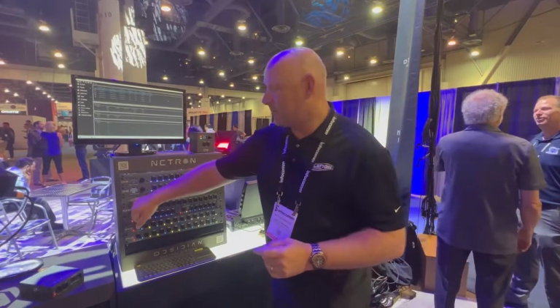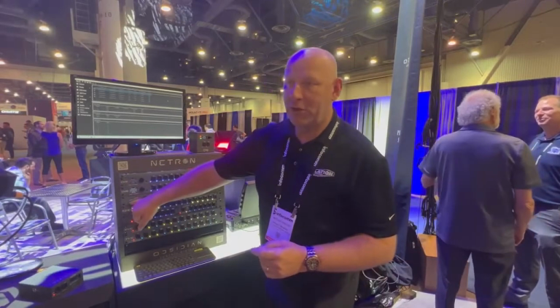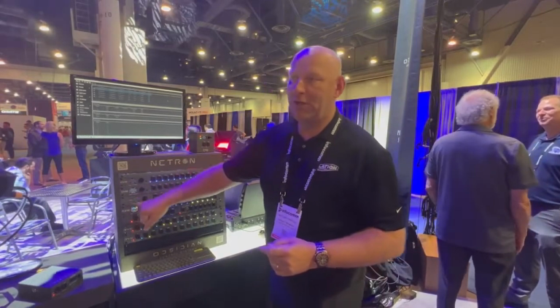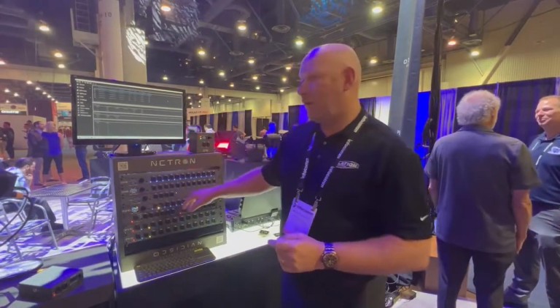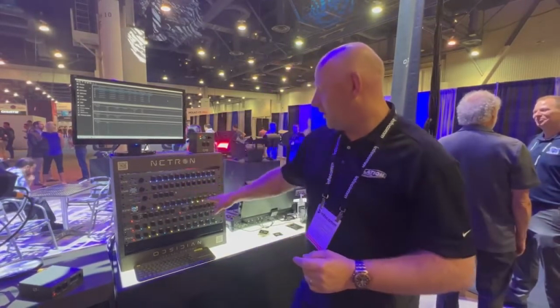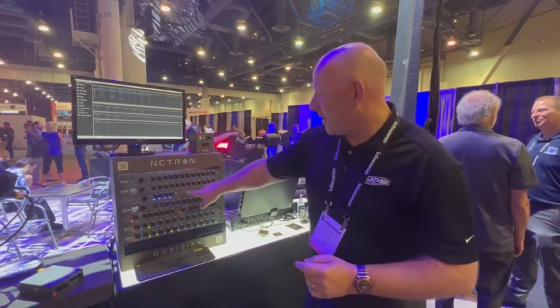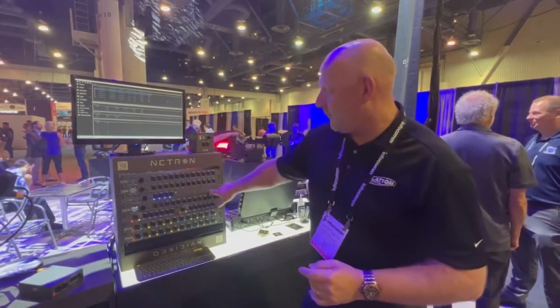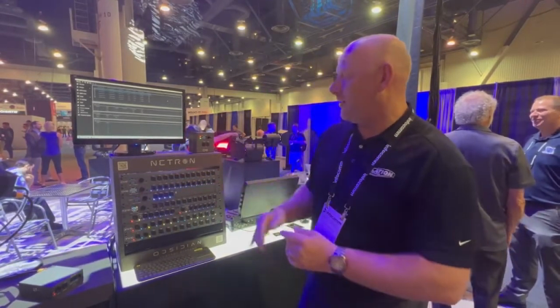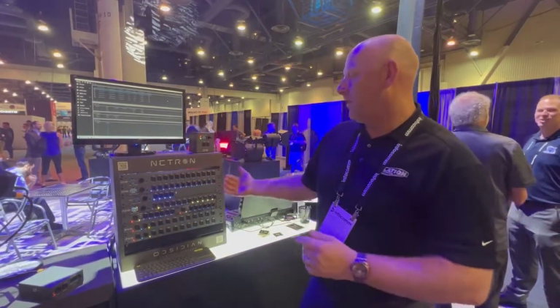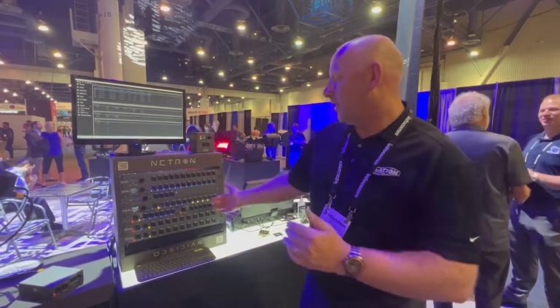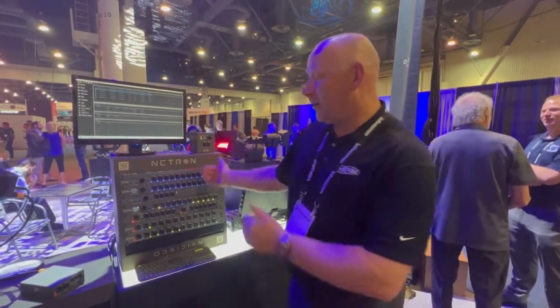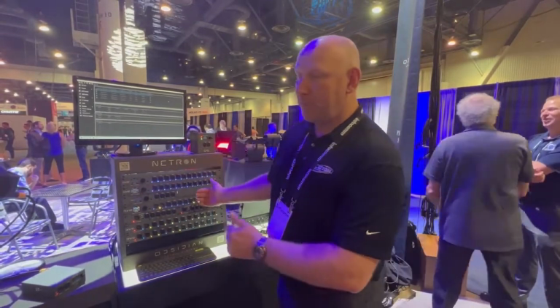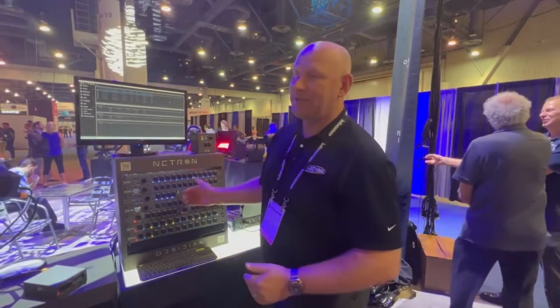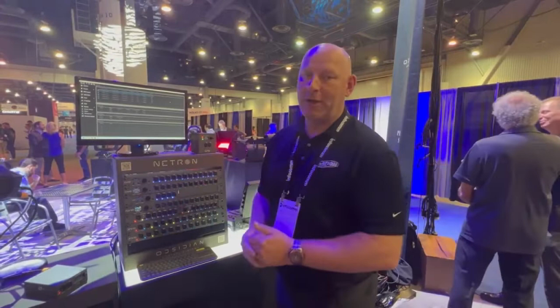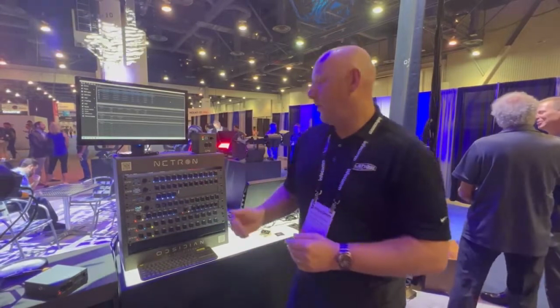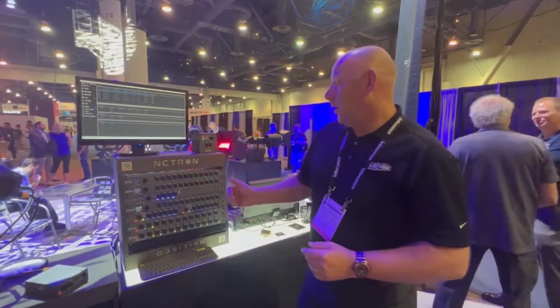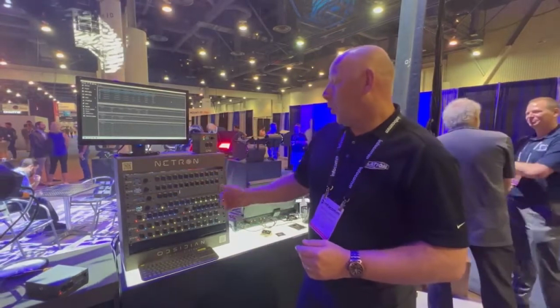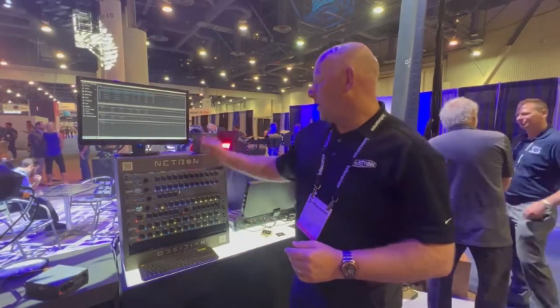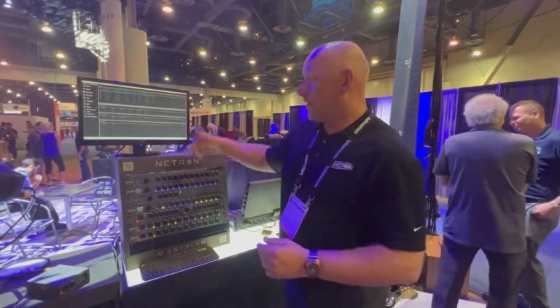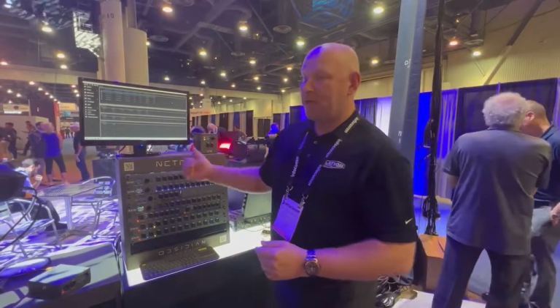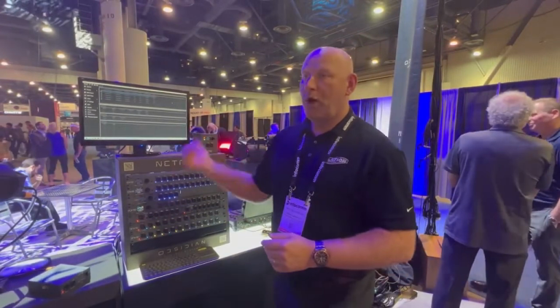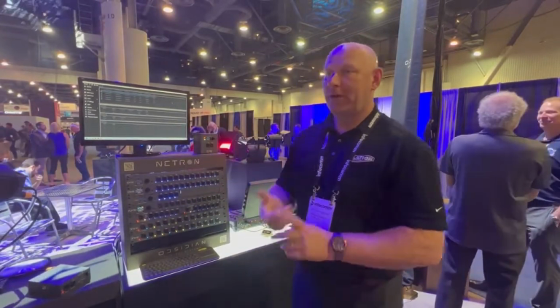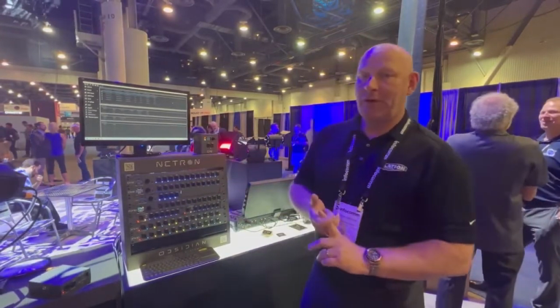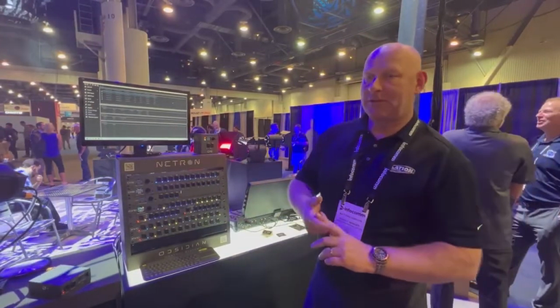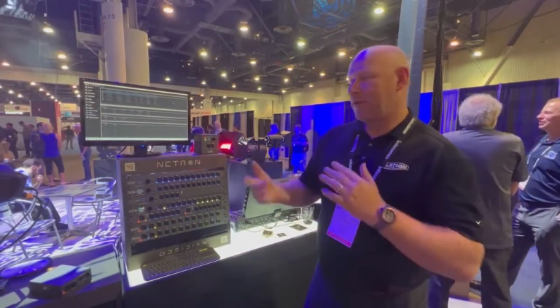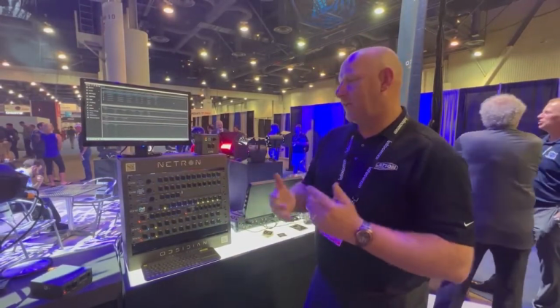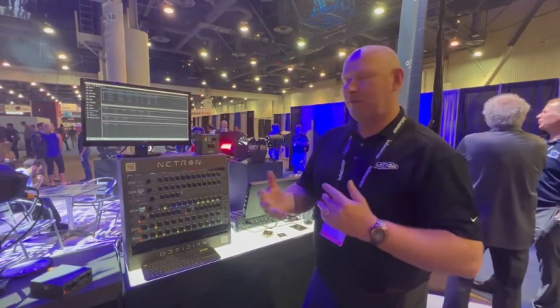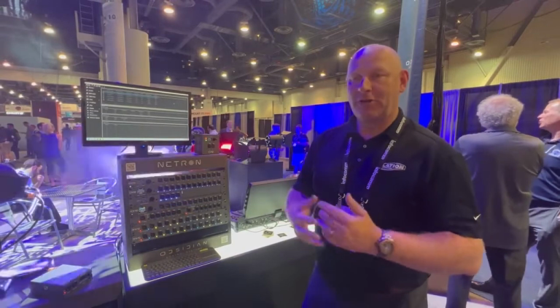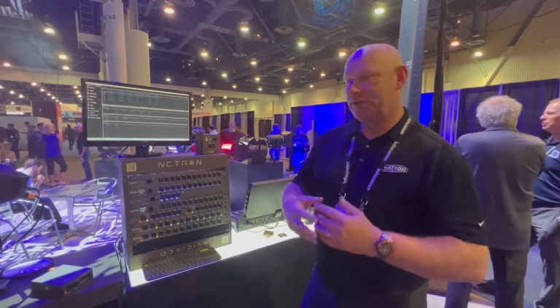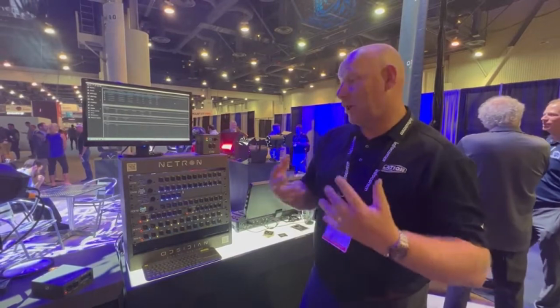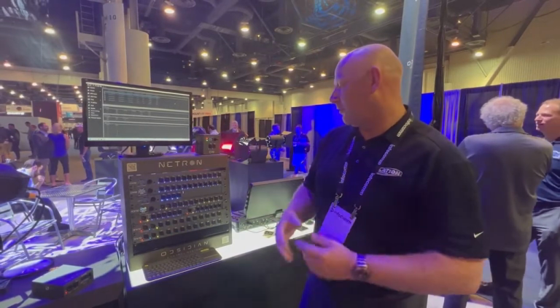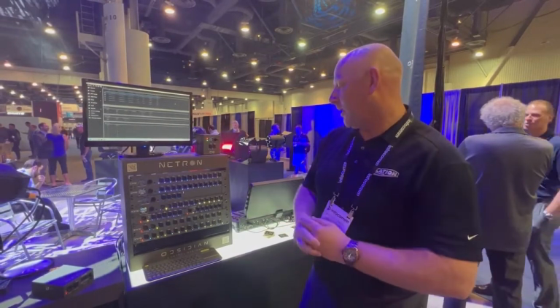The smaller version is the EN4, here in a half-rack format. You can combine it with other products this way, or you can truss mount it, wall mount it, or DIN rail mount it. All of these have different mounting options, and it's all included in the package.